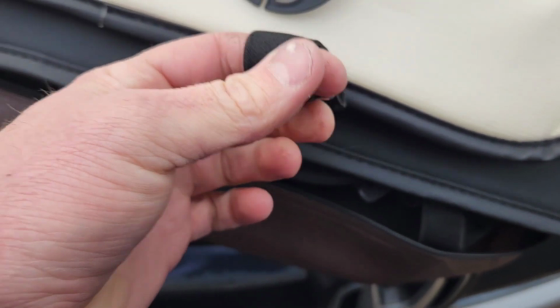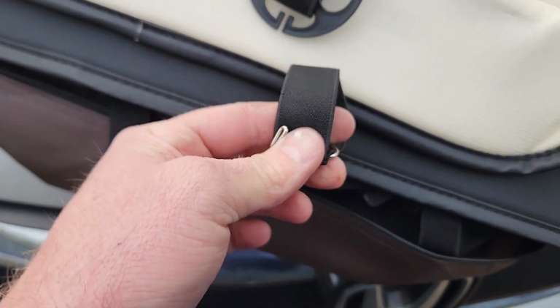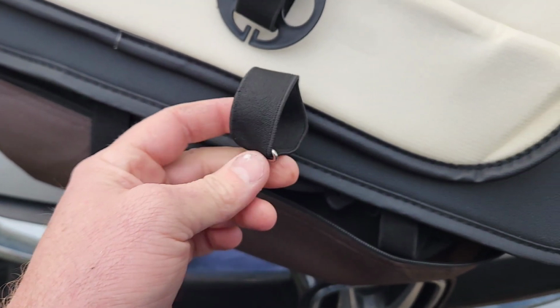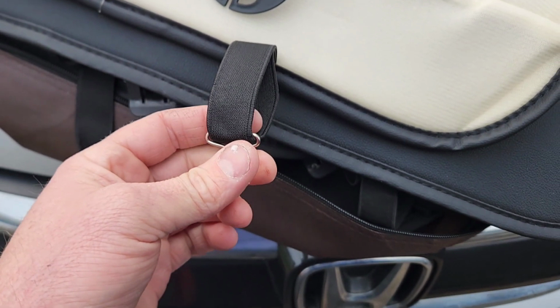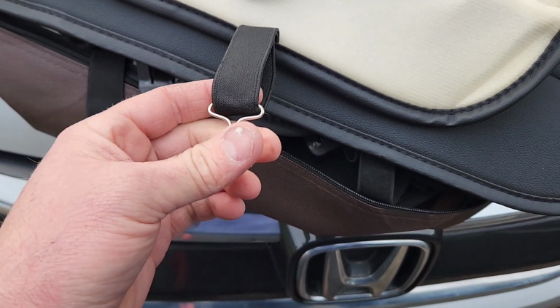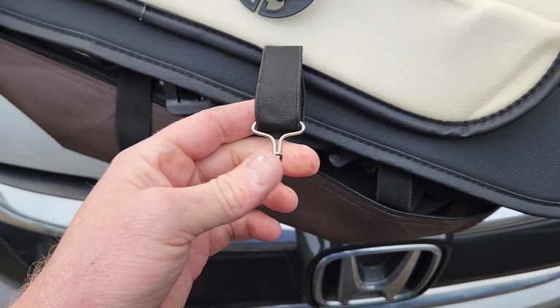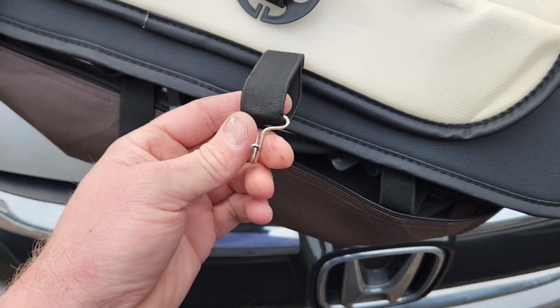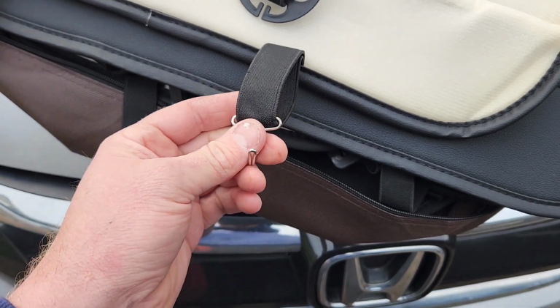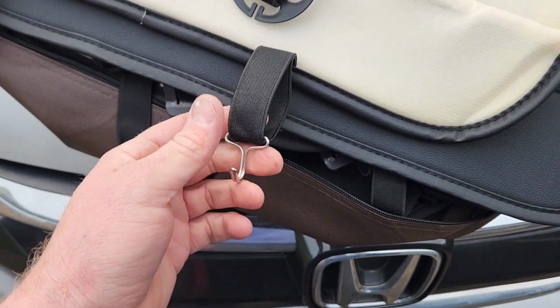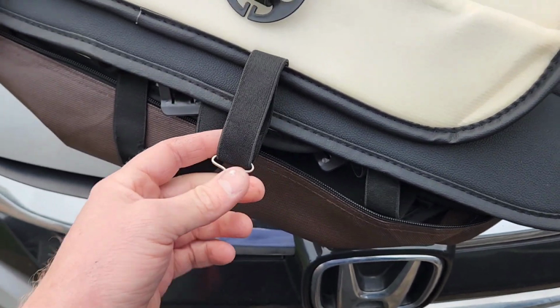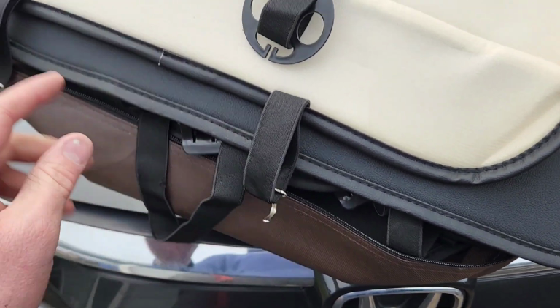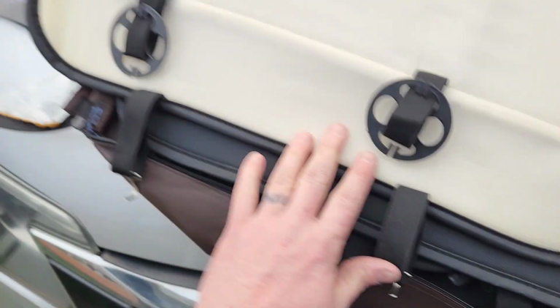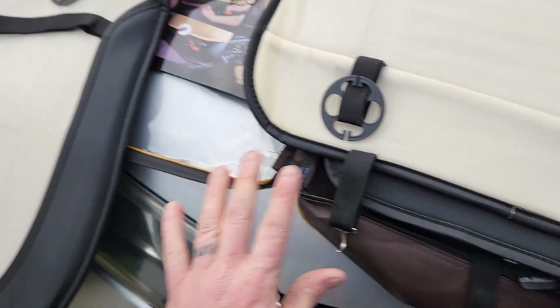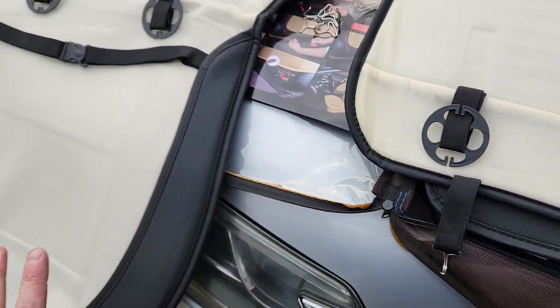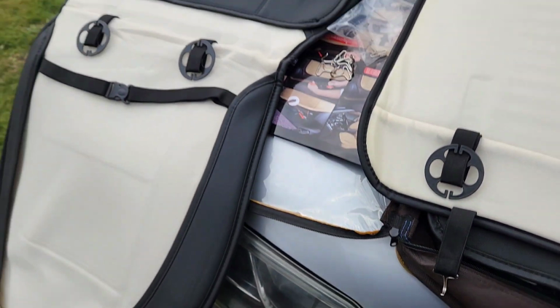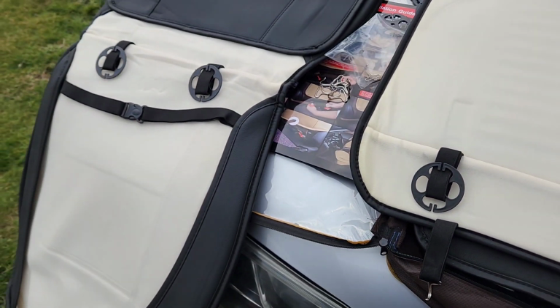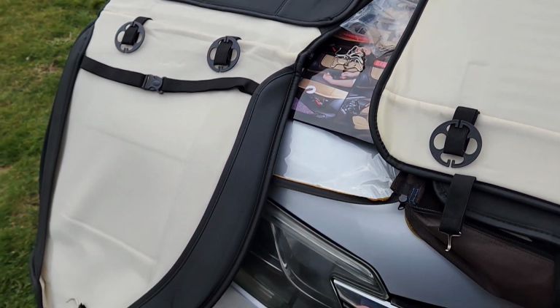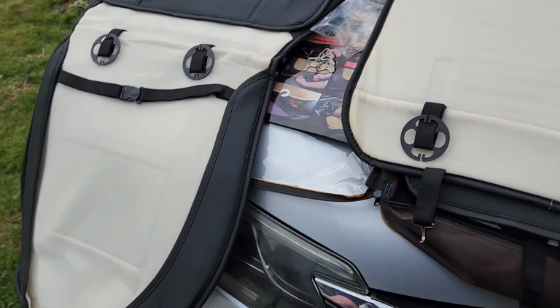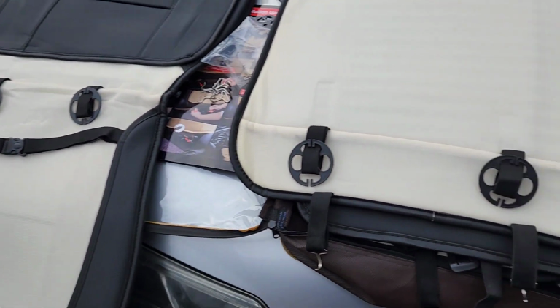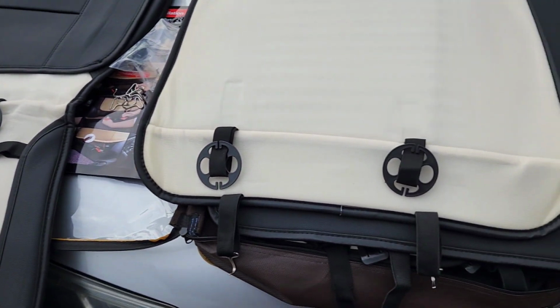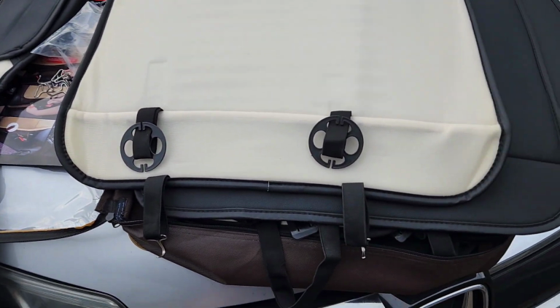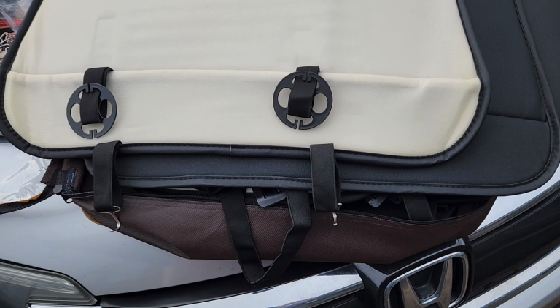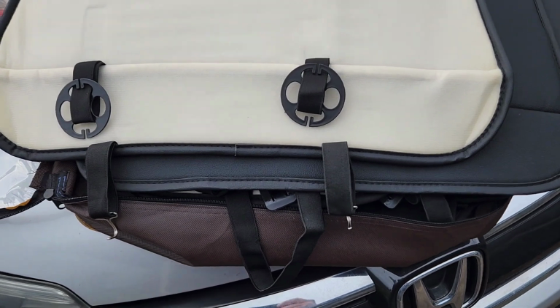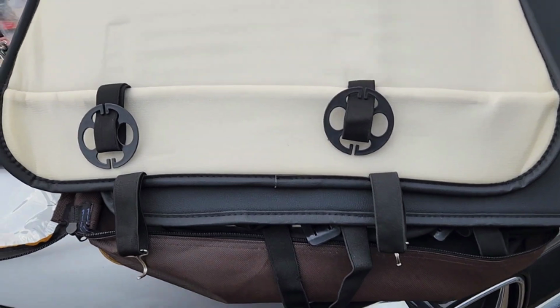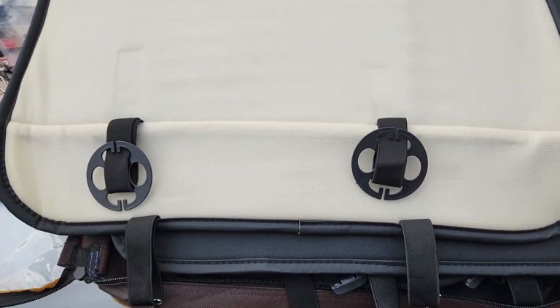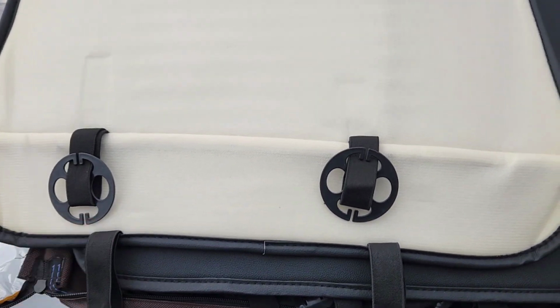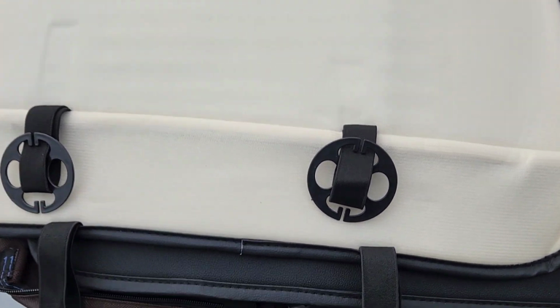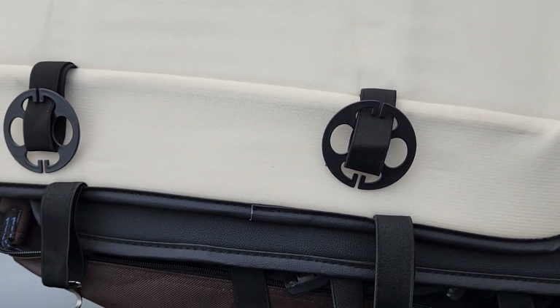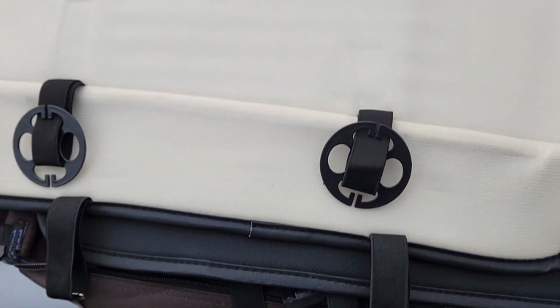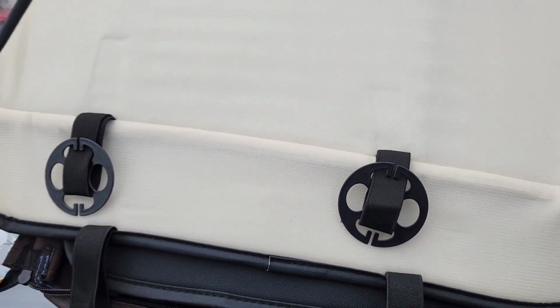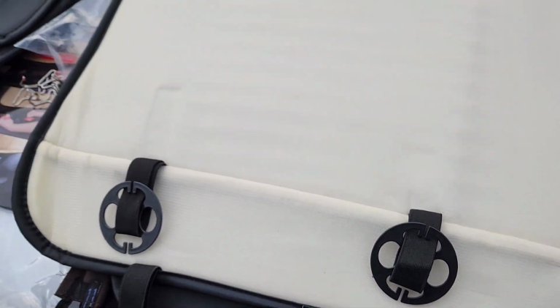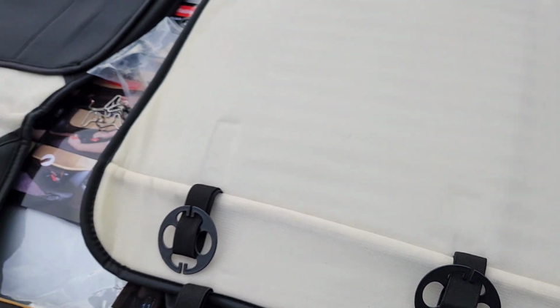Hook them through like that and then straighten them out. Just do that to all of the seat covers you have before you go to the car, that way you don't have to take anything back off.